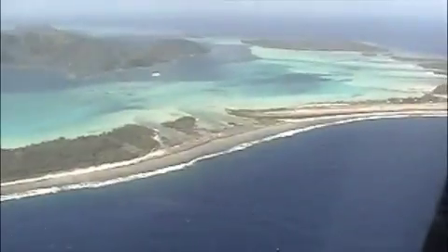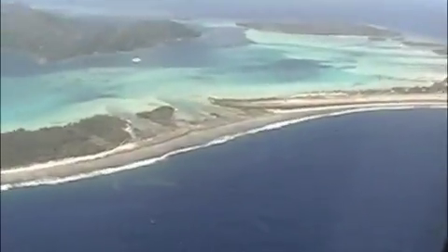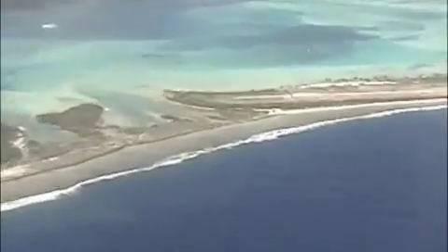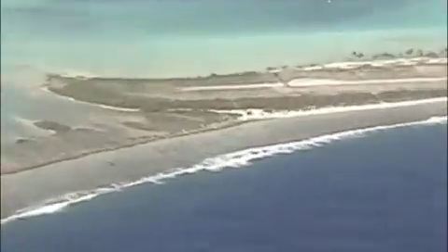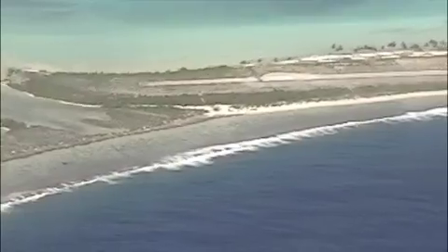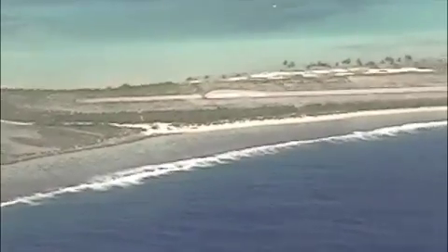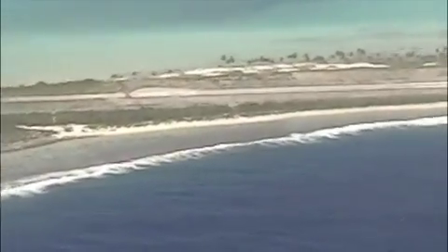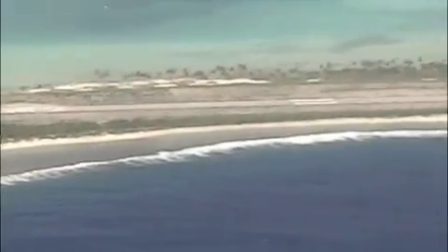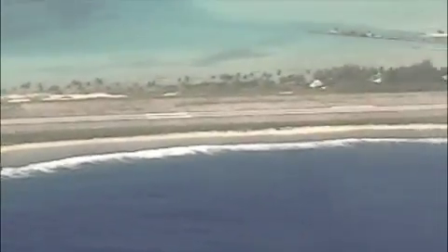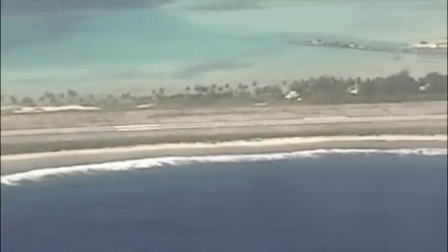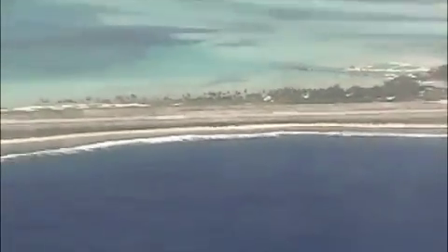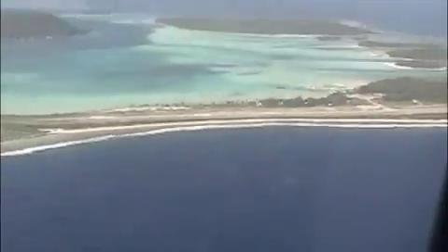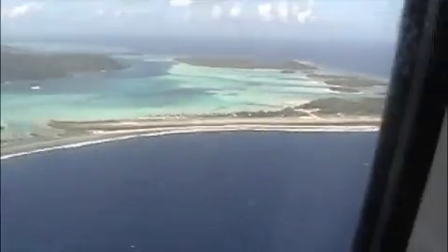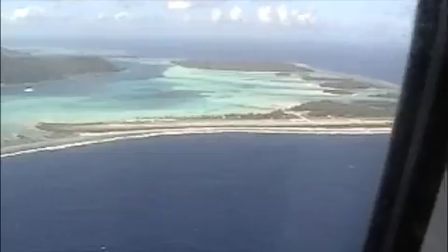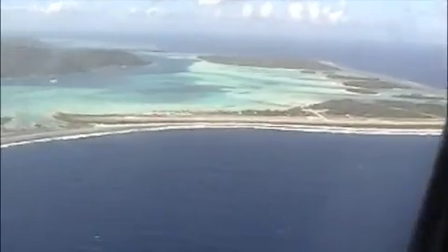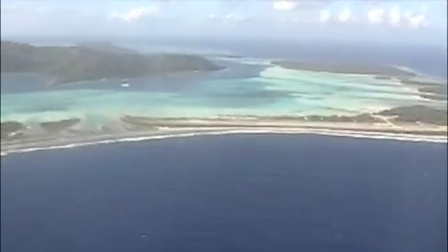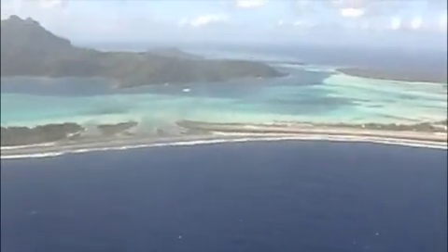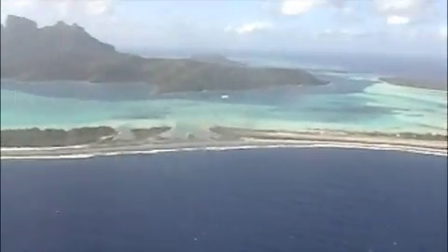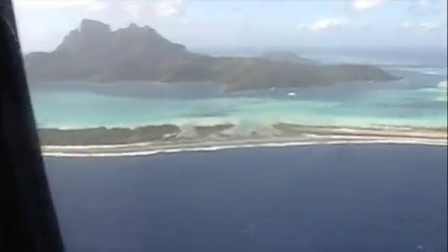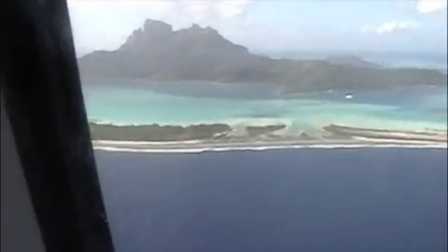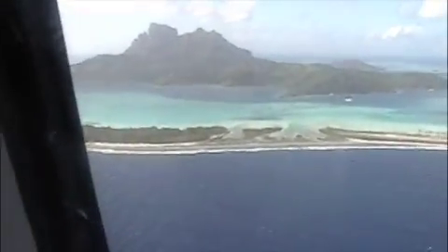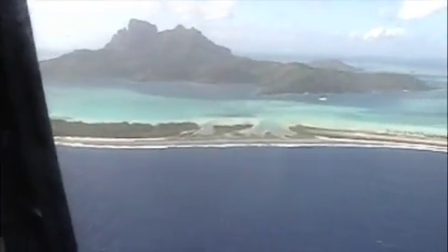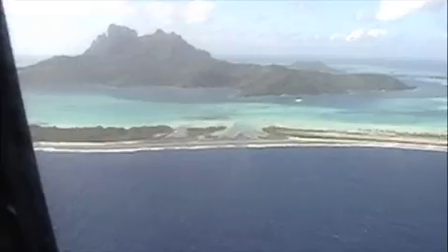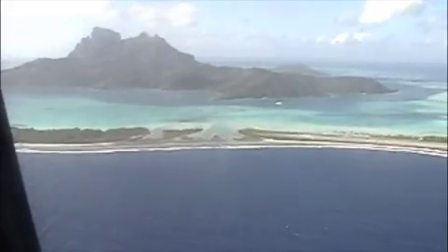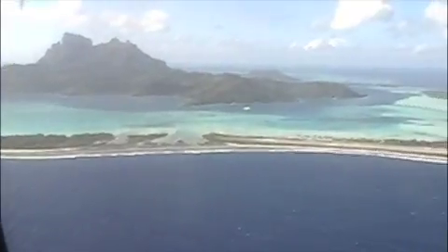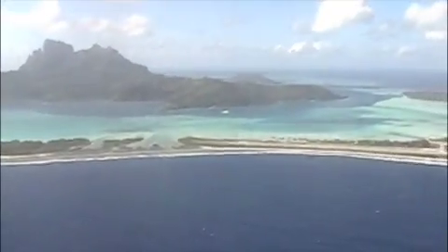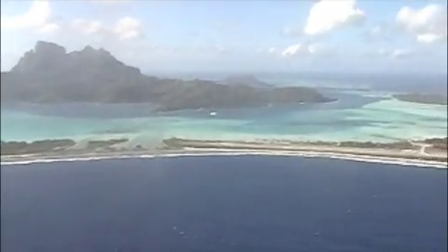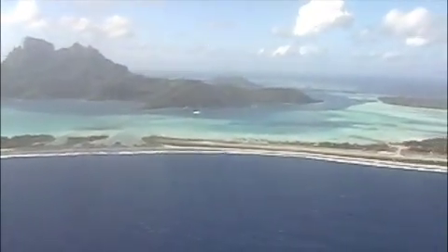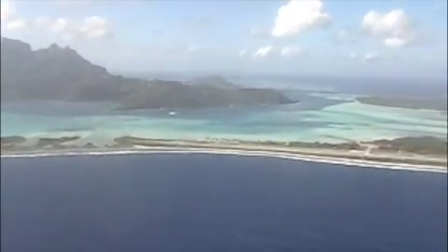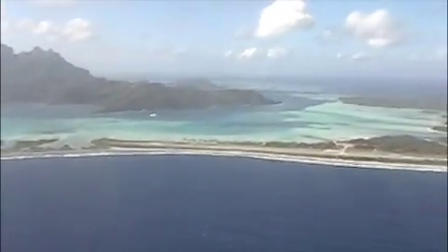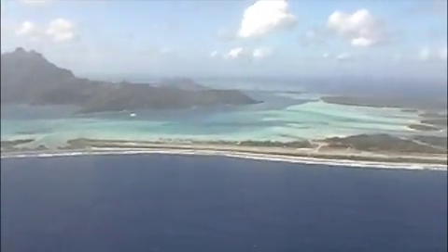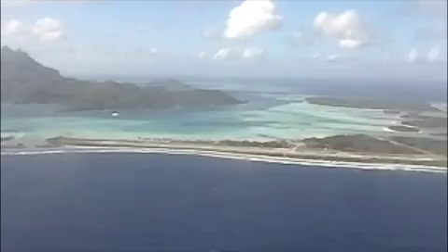Right there is our landing strip. We are going to land on a landing strip that was built by U.S. troops, completed in 1943. Up to 6,000 U.S. troops were stationed on Bora Bora during World War II.